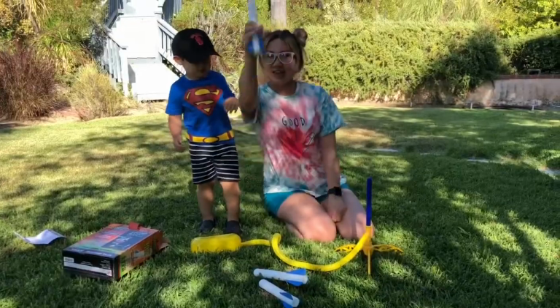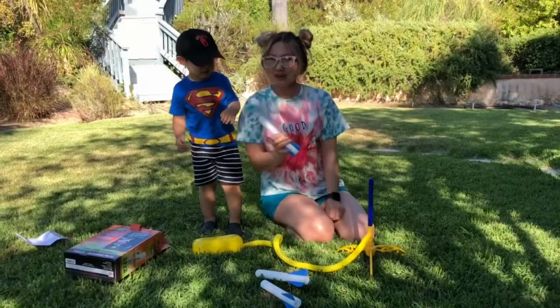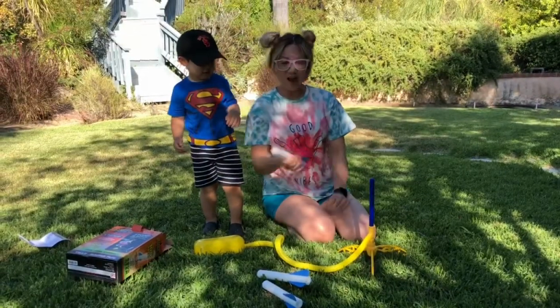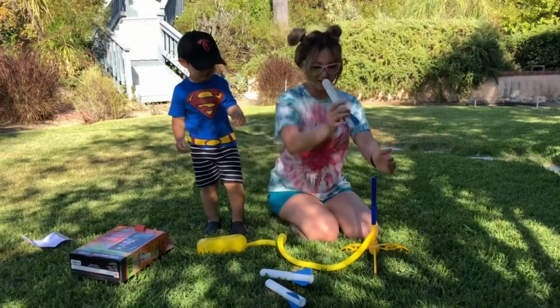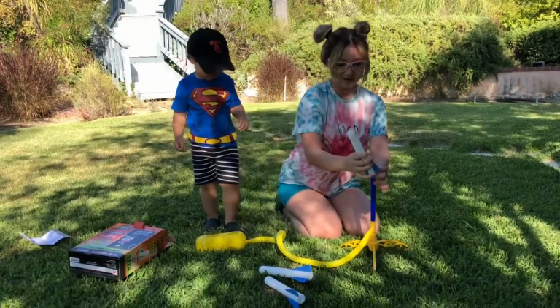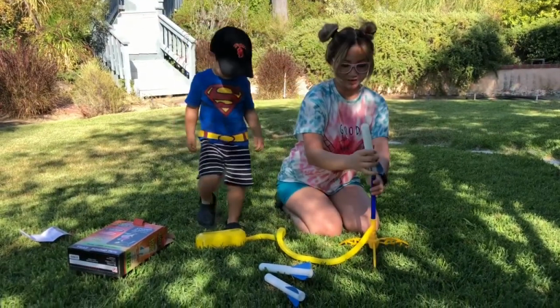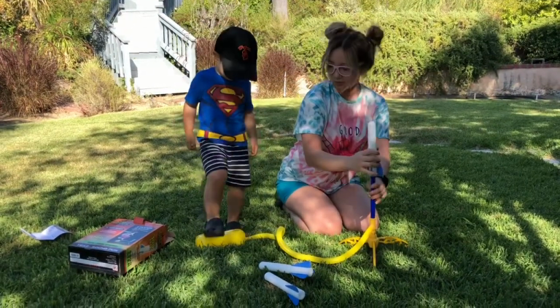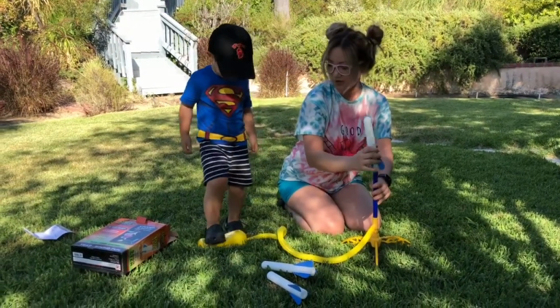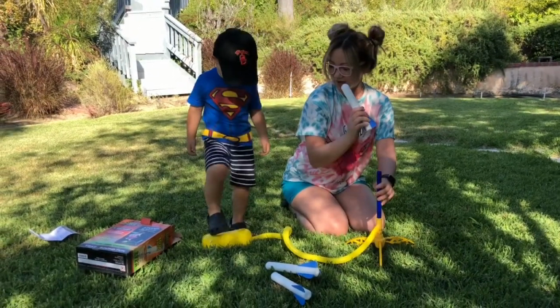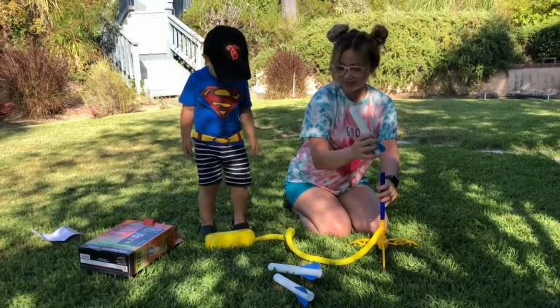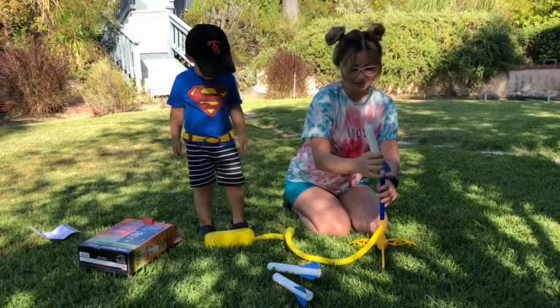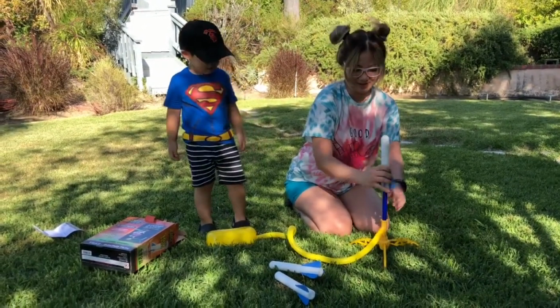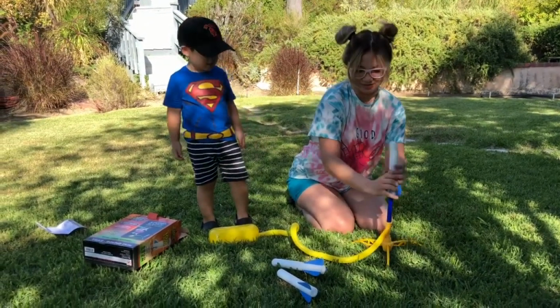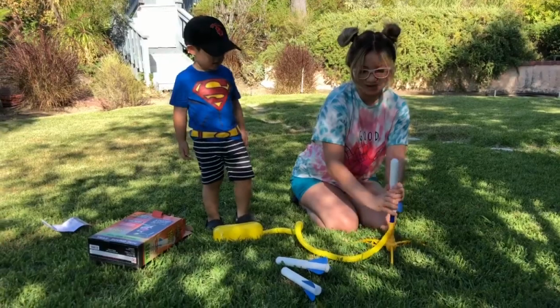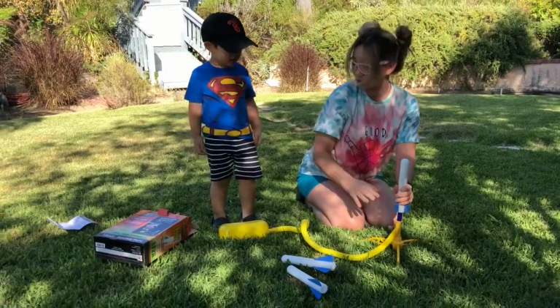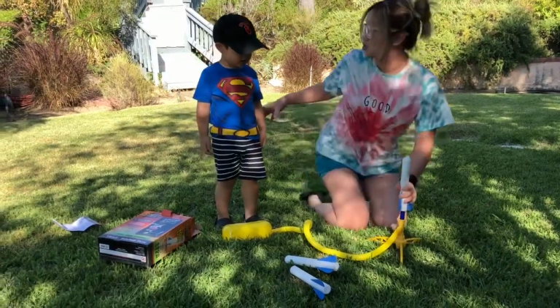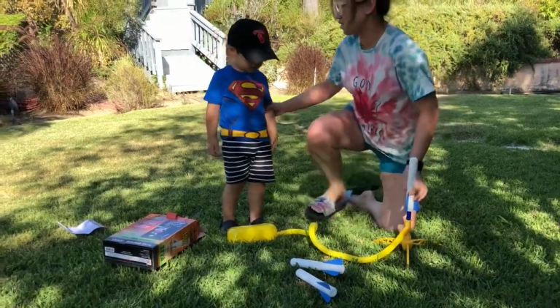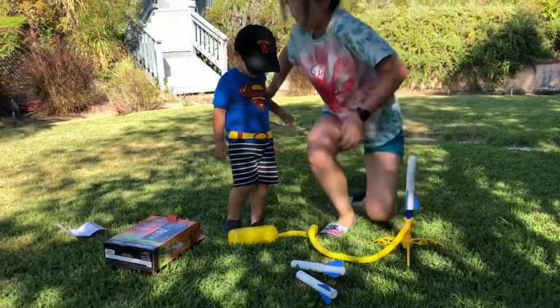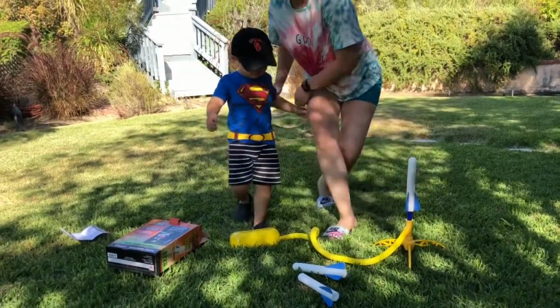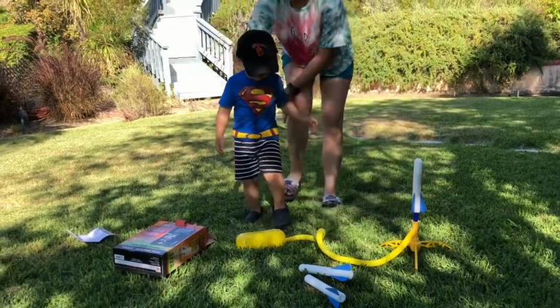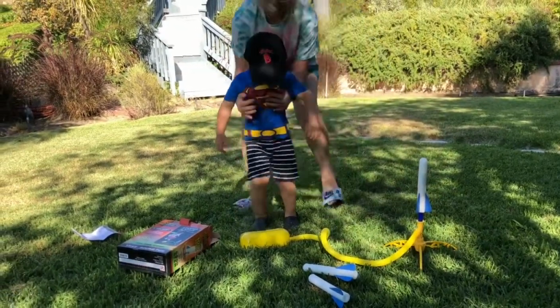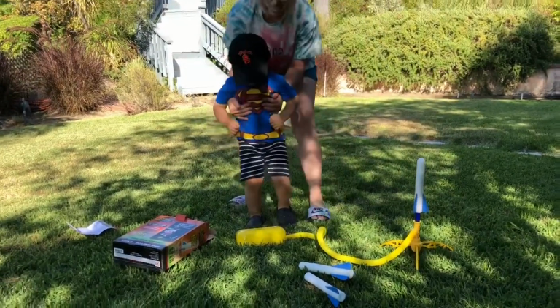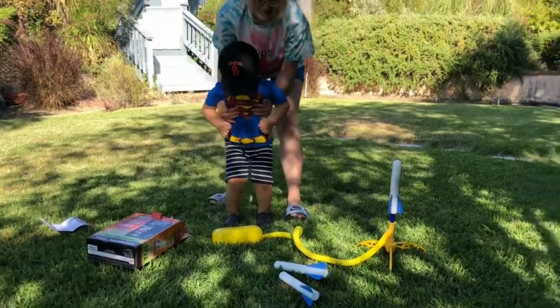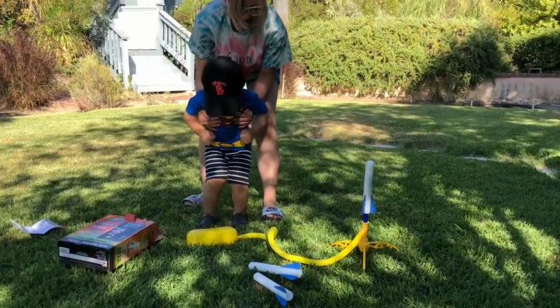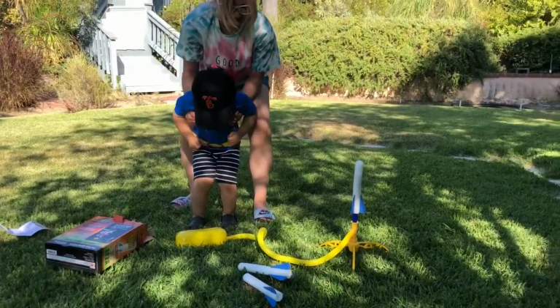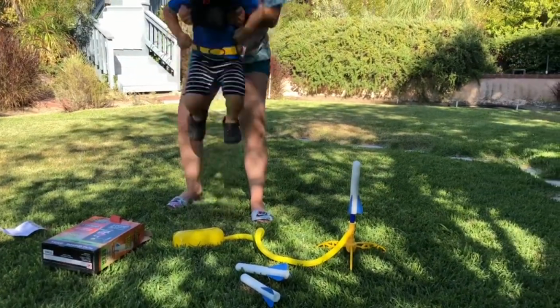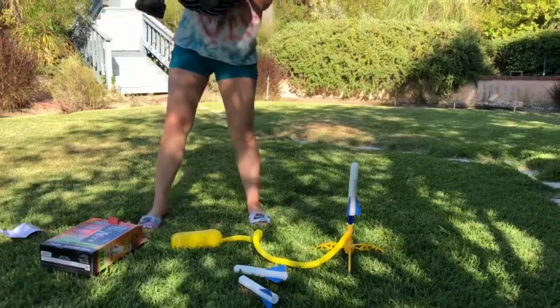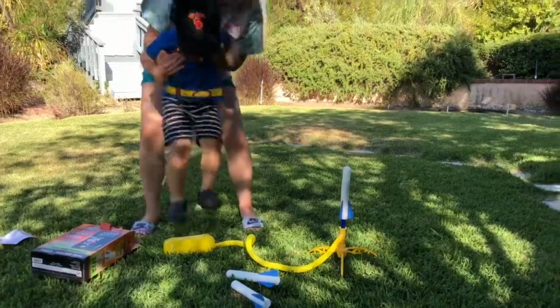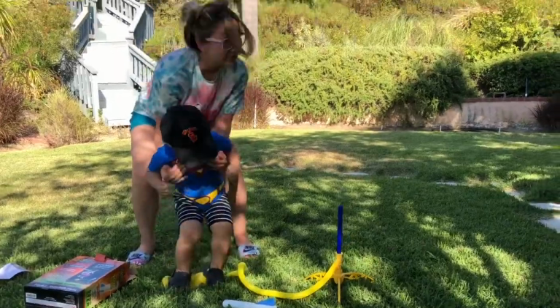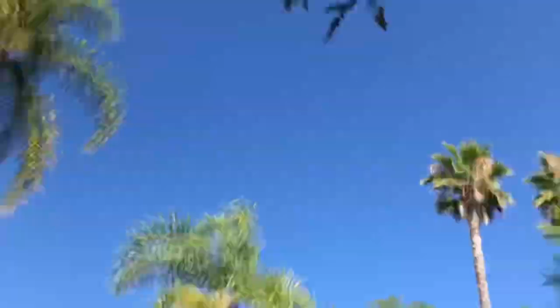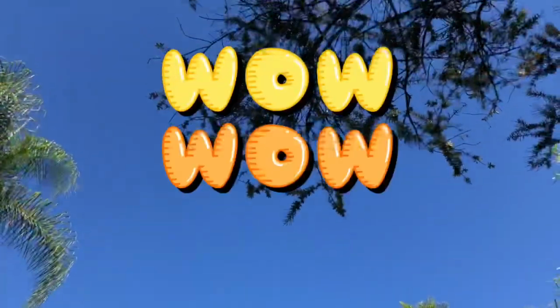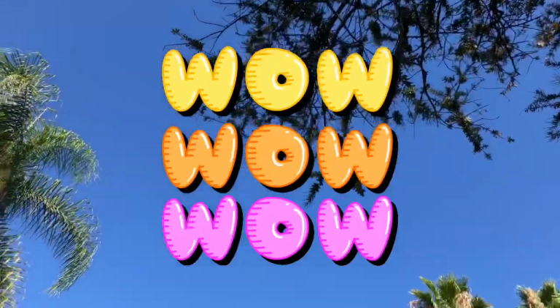Let's put on the rocket. Okay, we're going to count to three and we're going to jump really hard, okay? One, two, three. Wow!